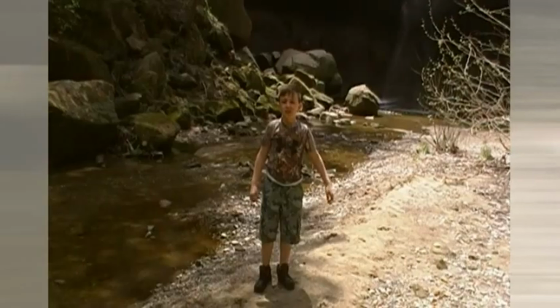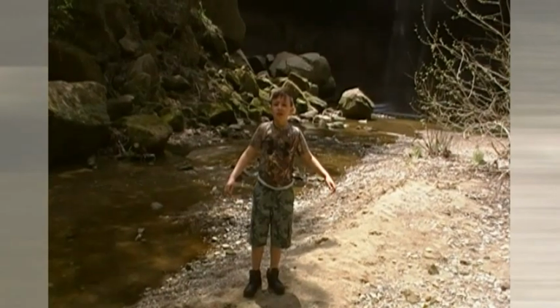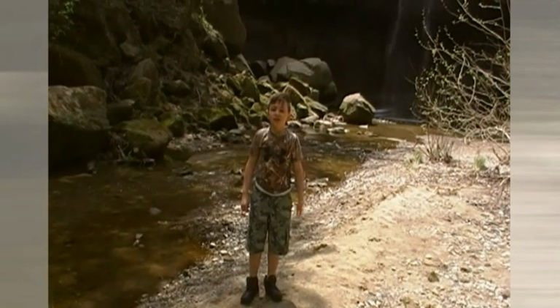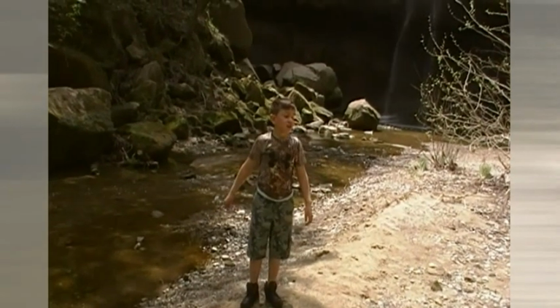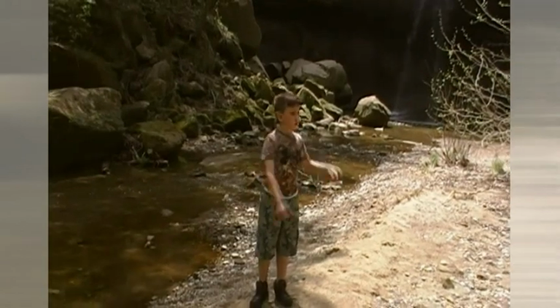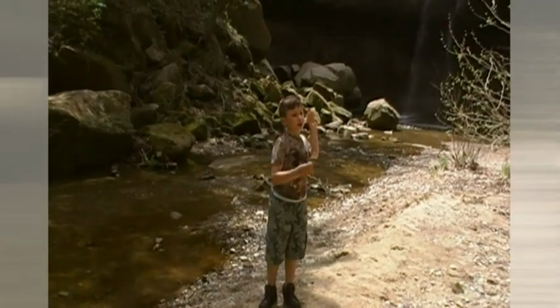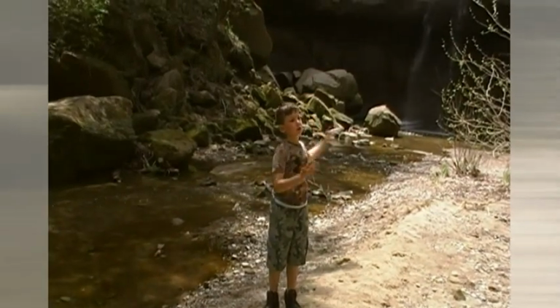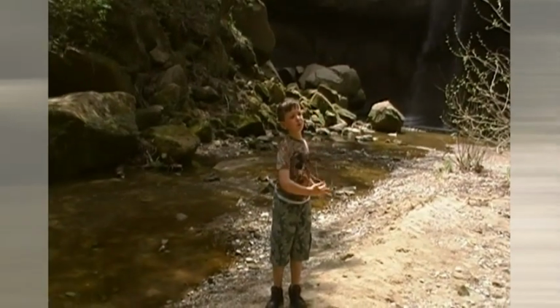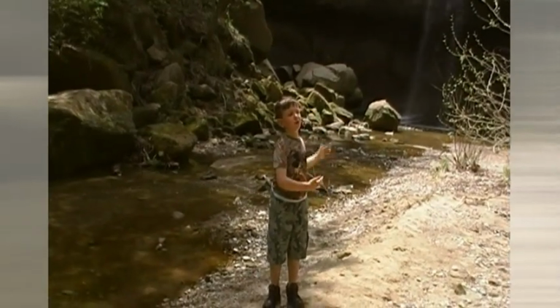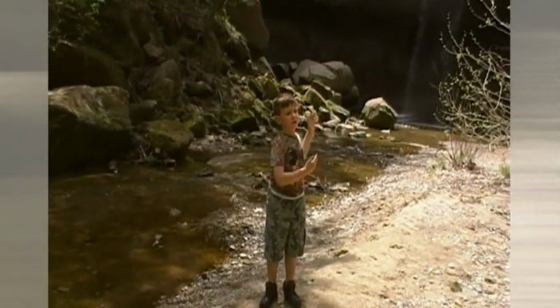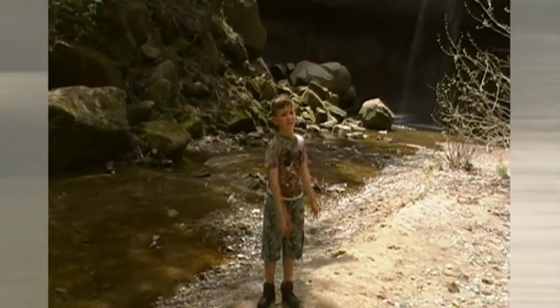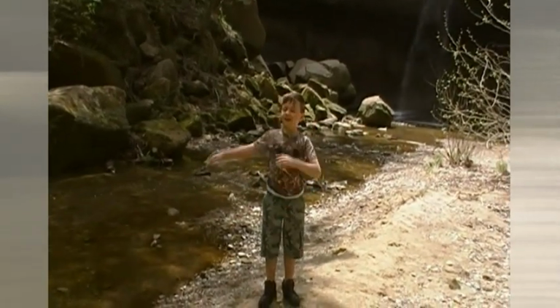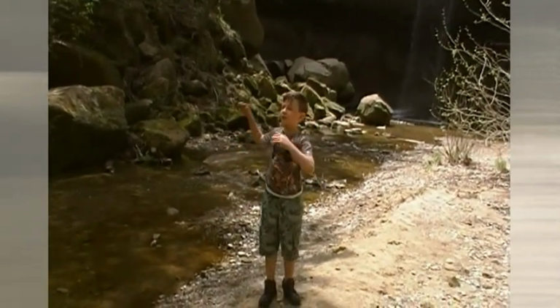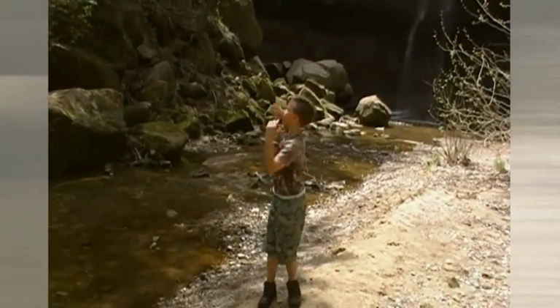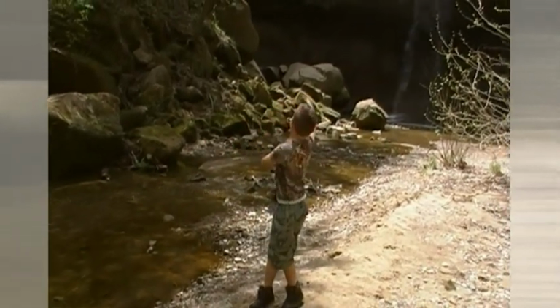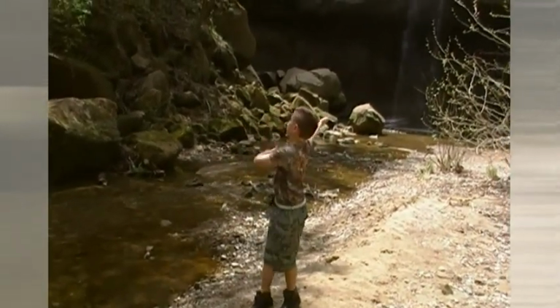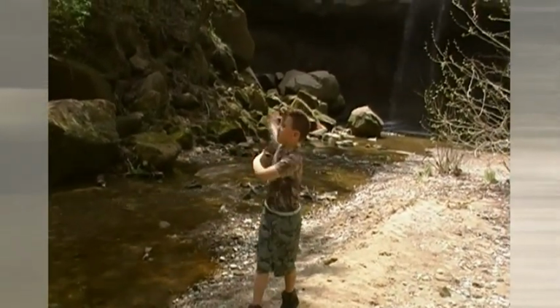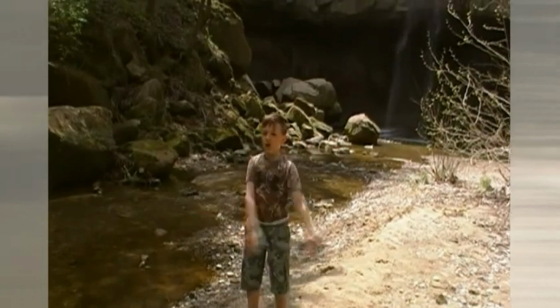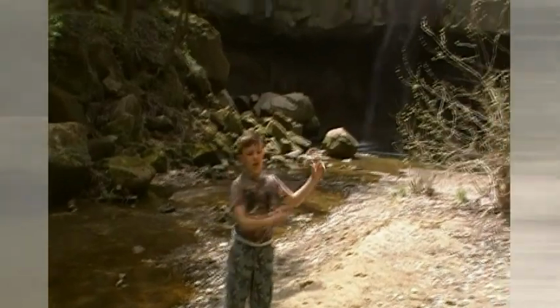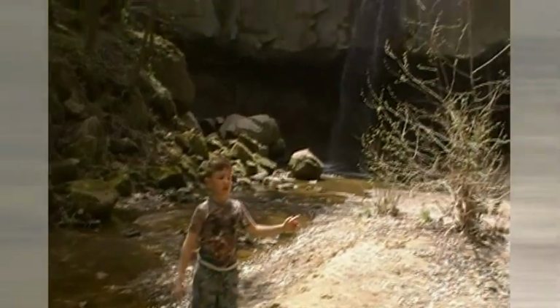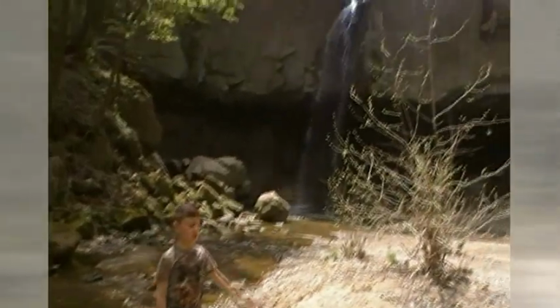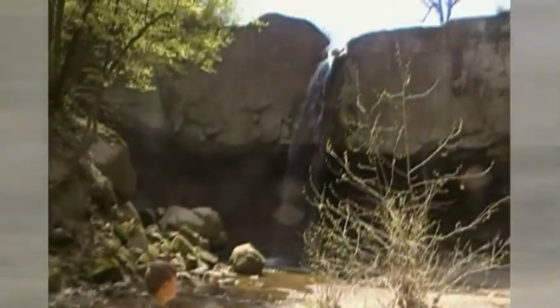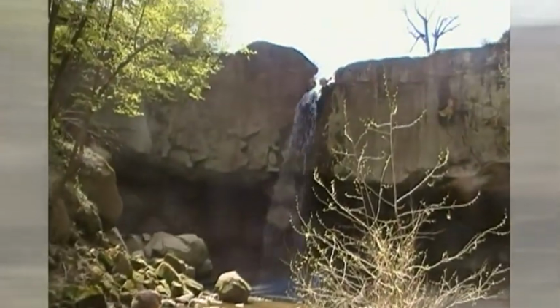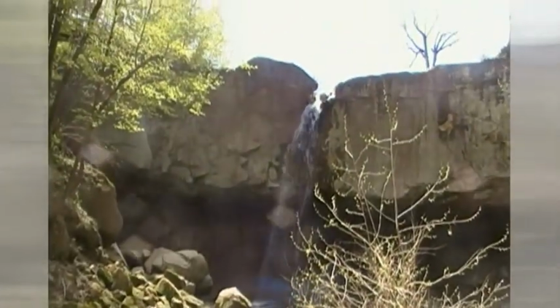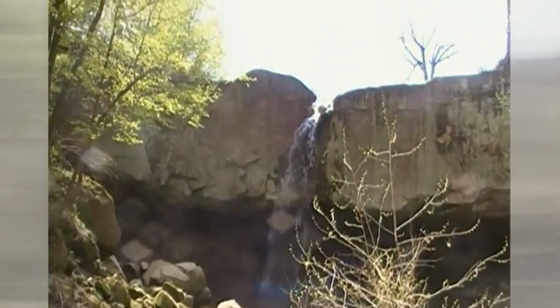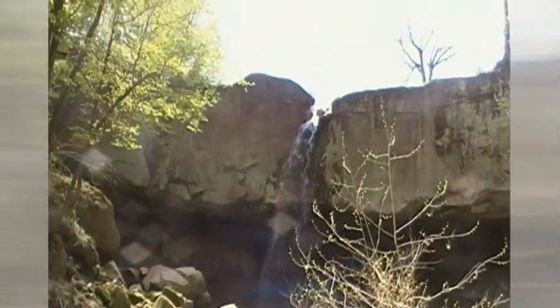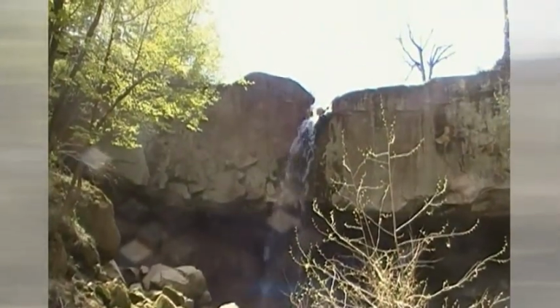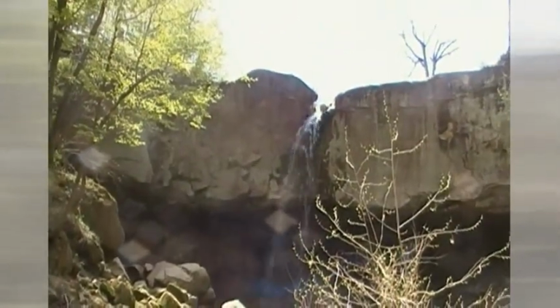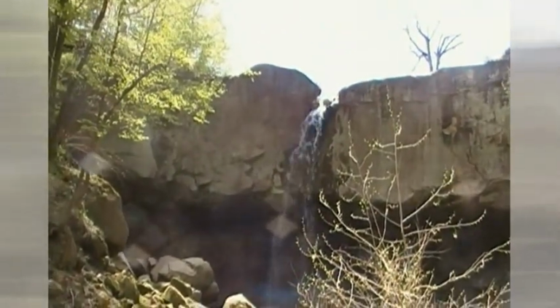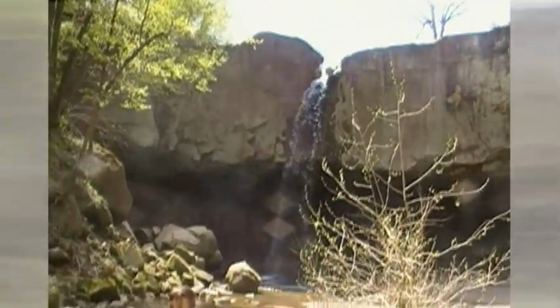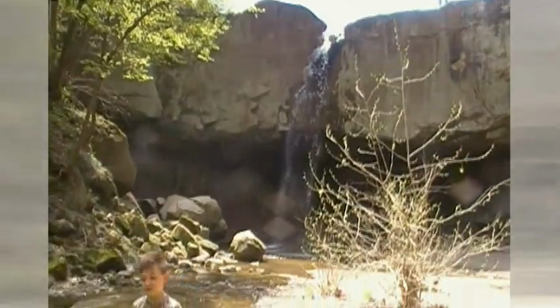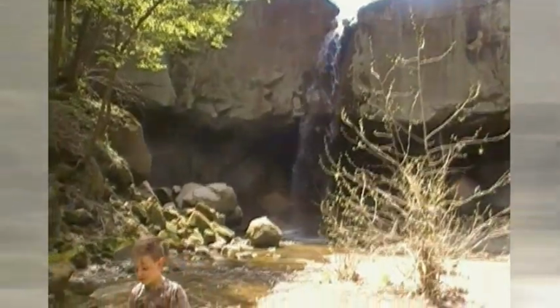We are at Williamsport Falls — that is one of the biggest waterfalls, 90 feet tall. Indiana's tallest waterfall right here.